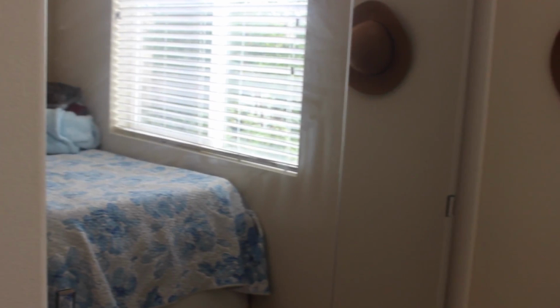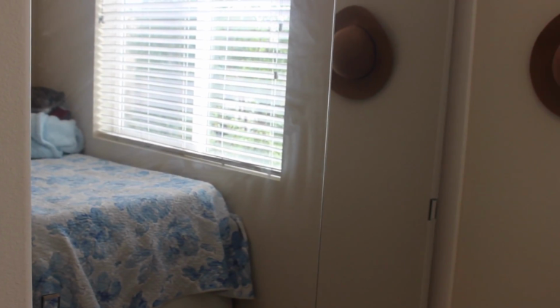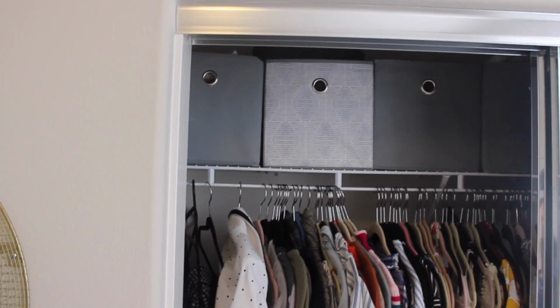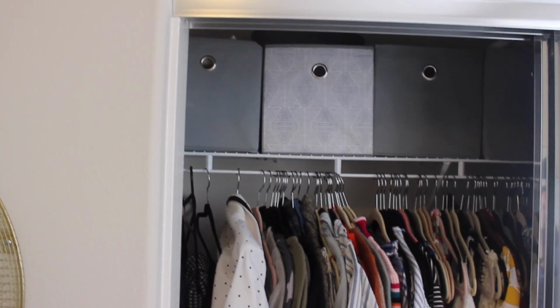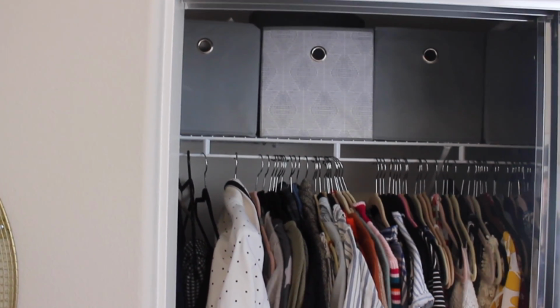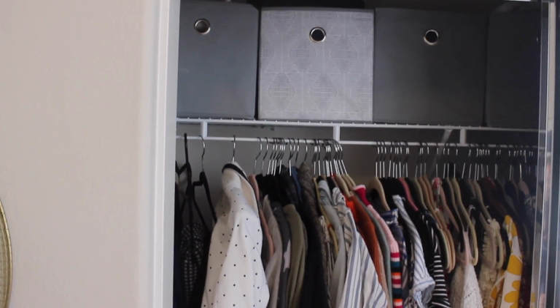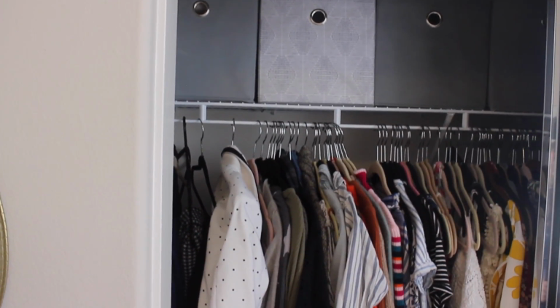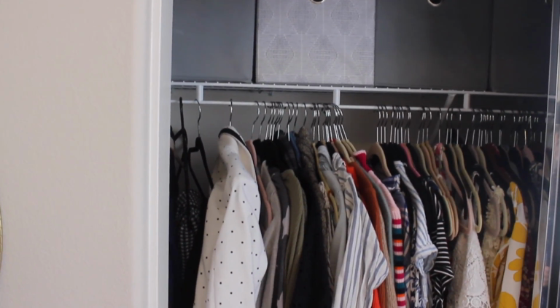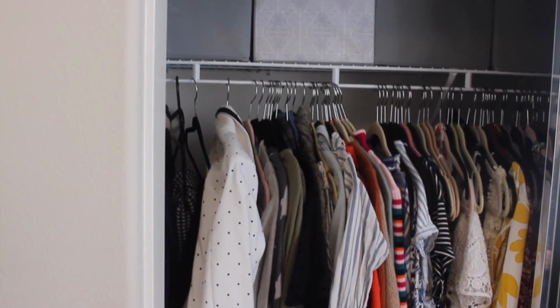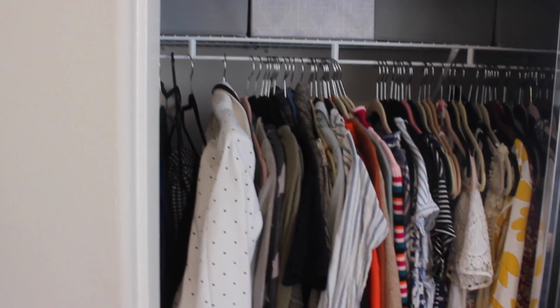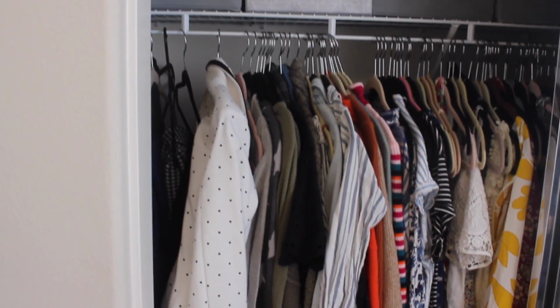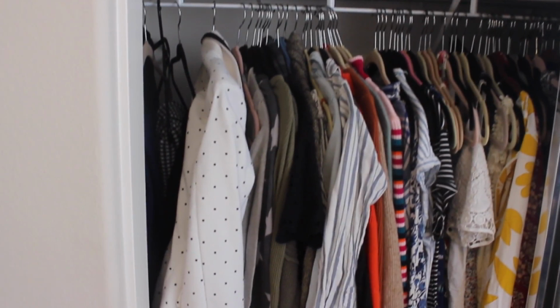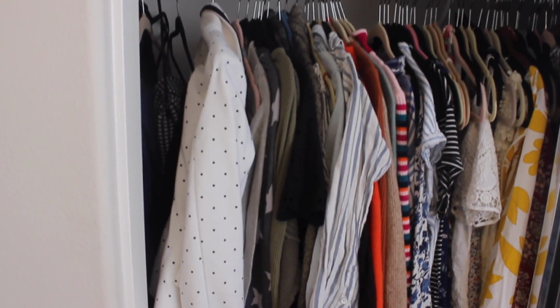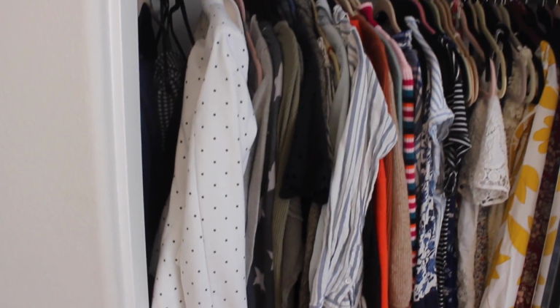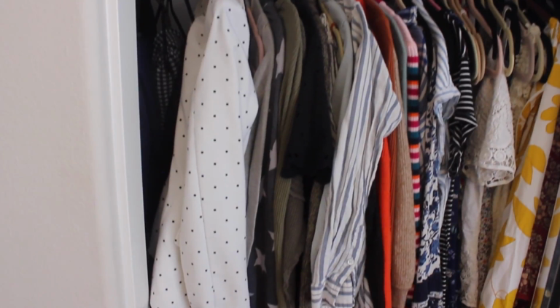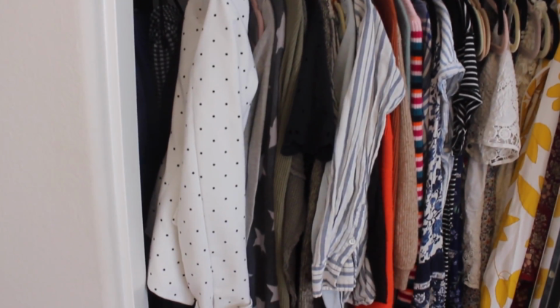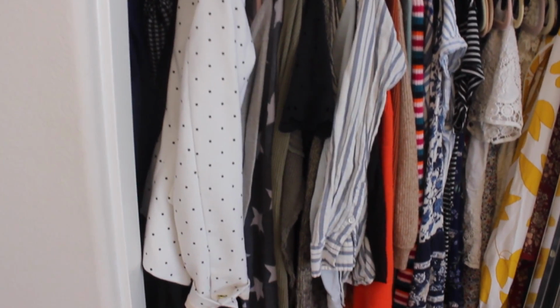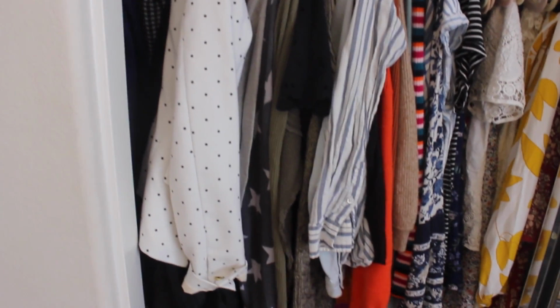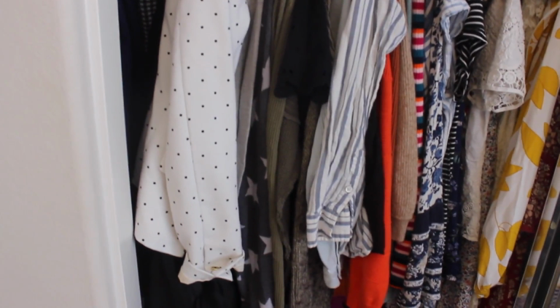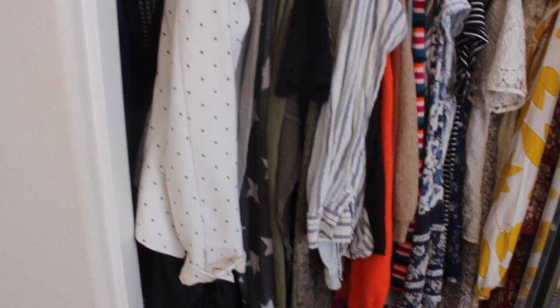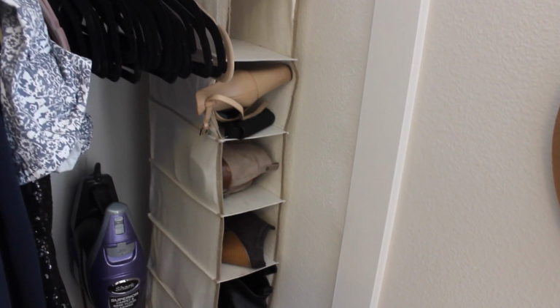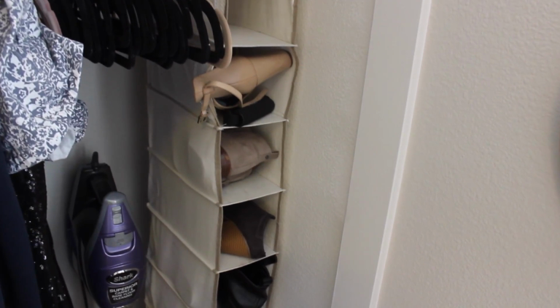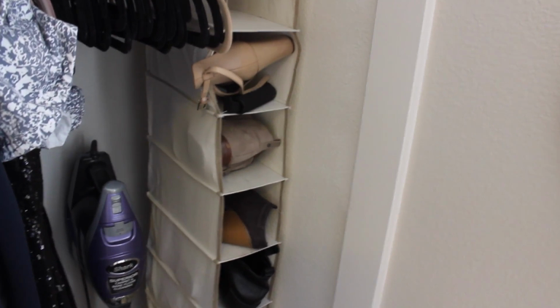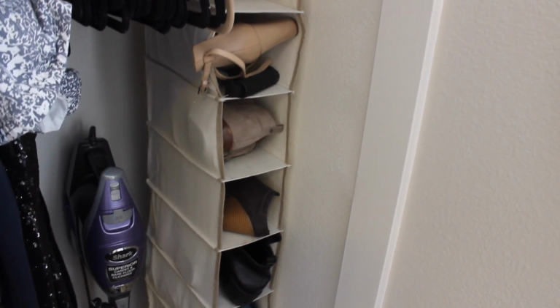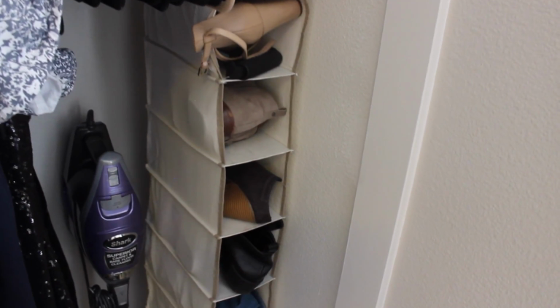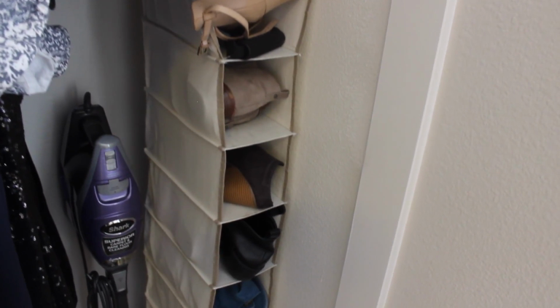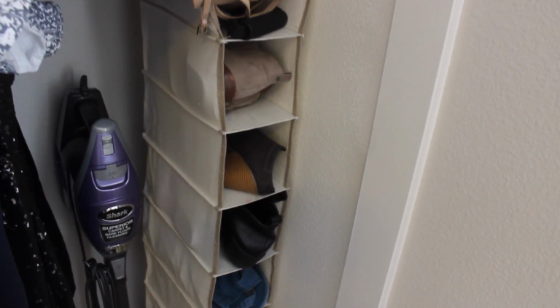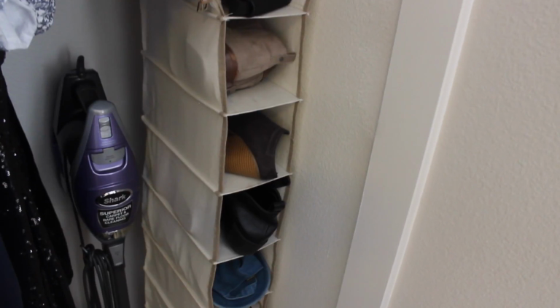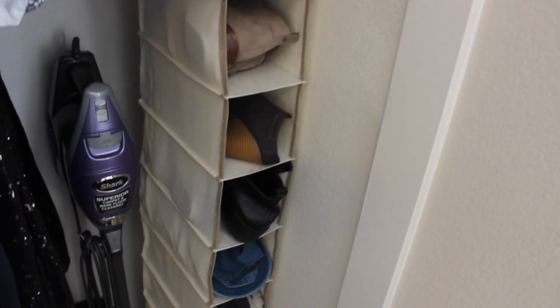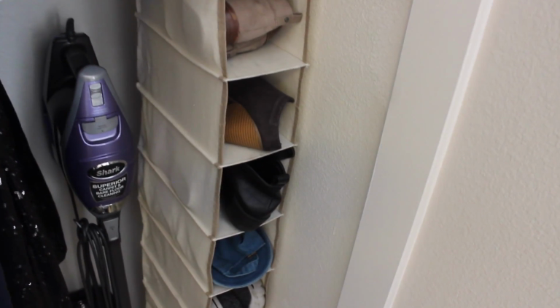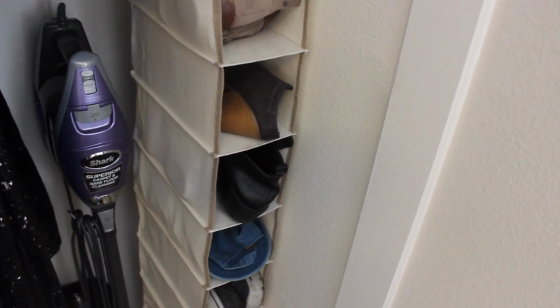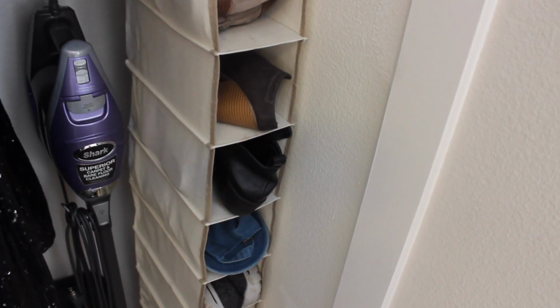My closet looks big but it's actually really small, so I've had to use some storage containers, also from Target, to utilize the space. I also got this shoe rack from Target as well — it's really good to keep my shoes out of the way.